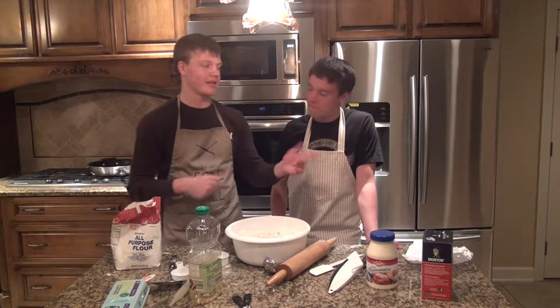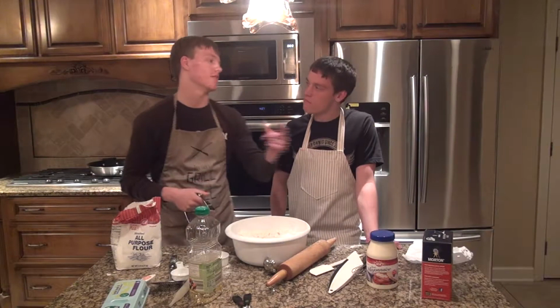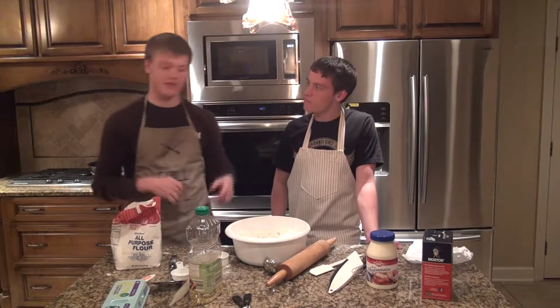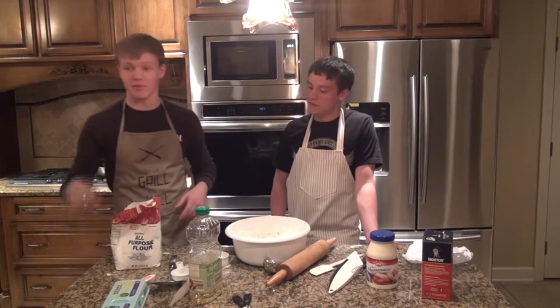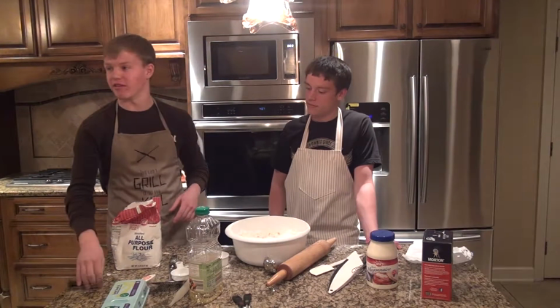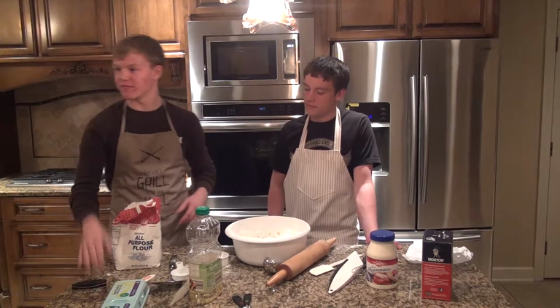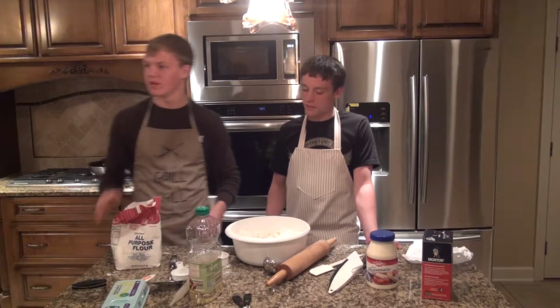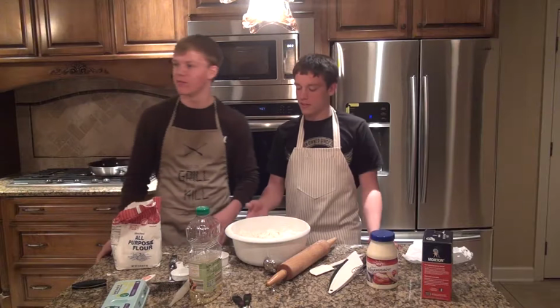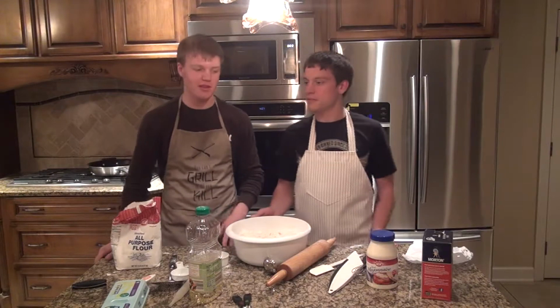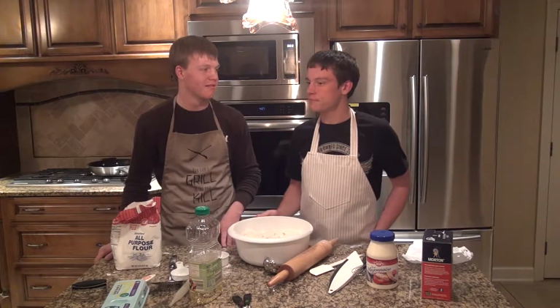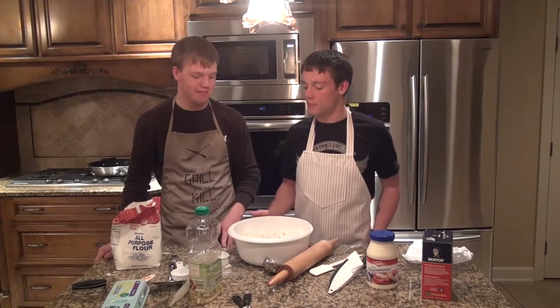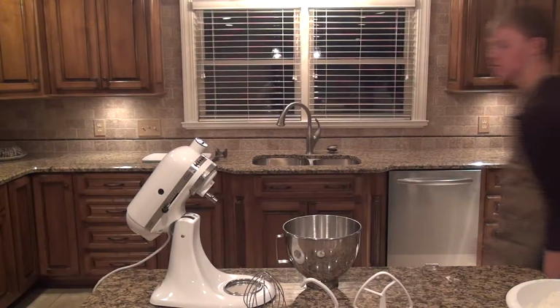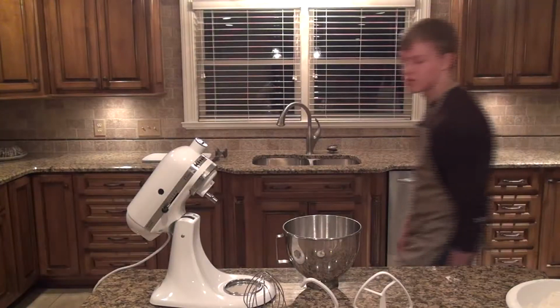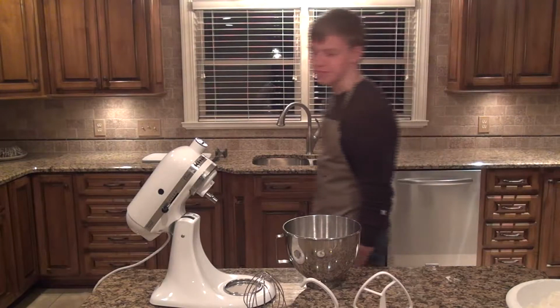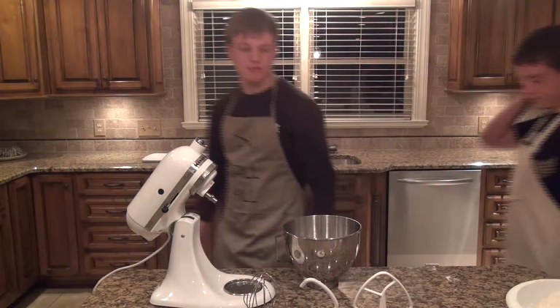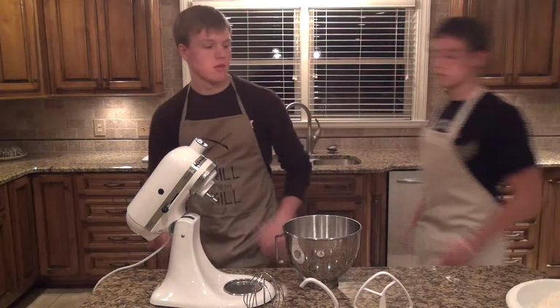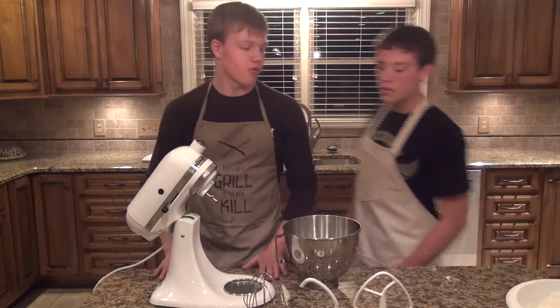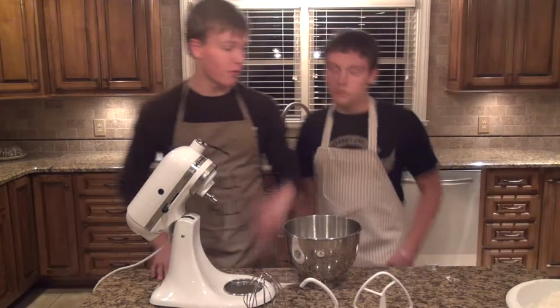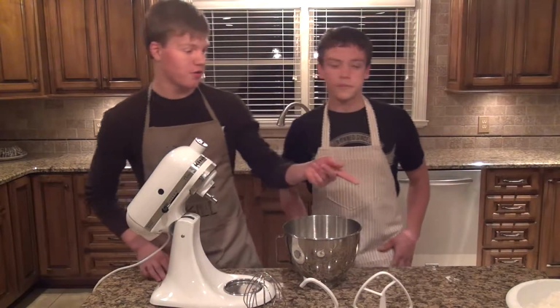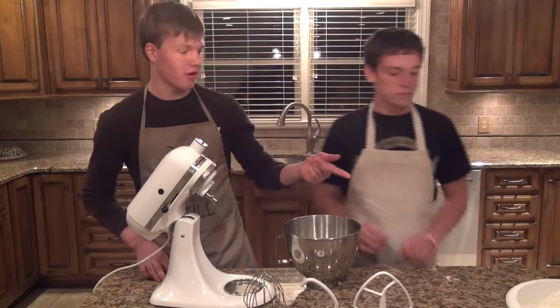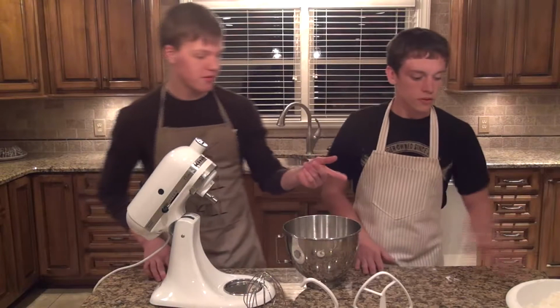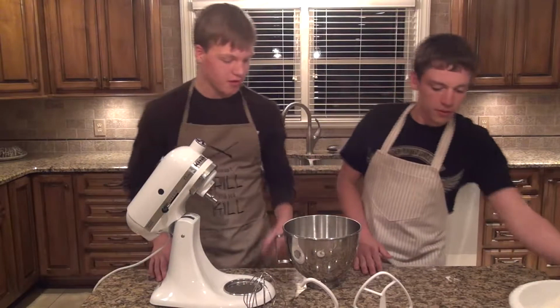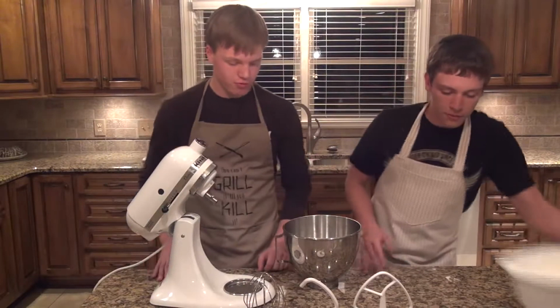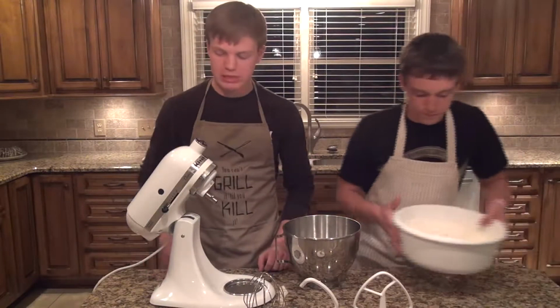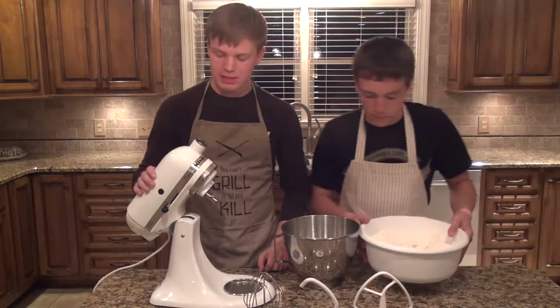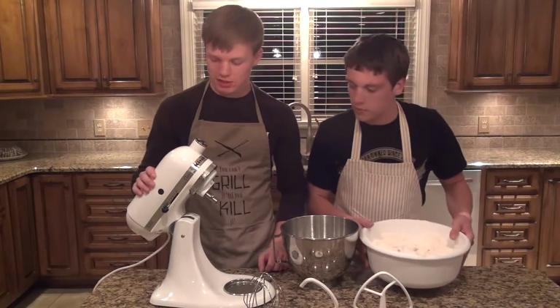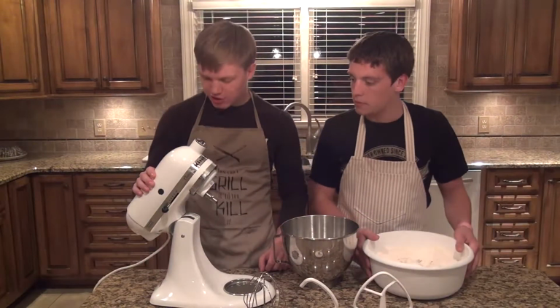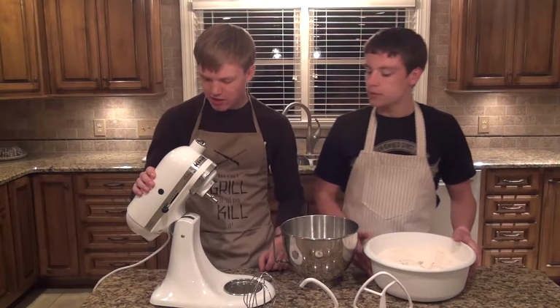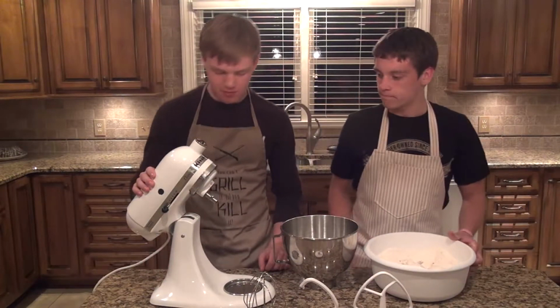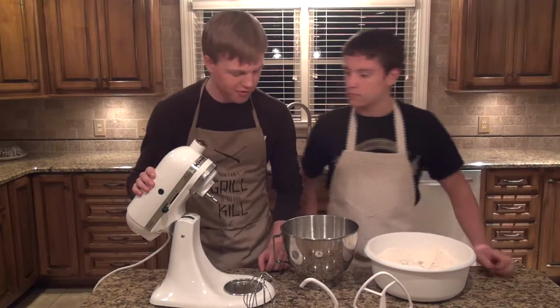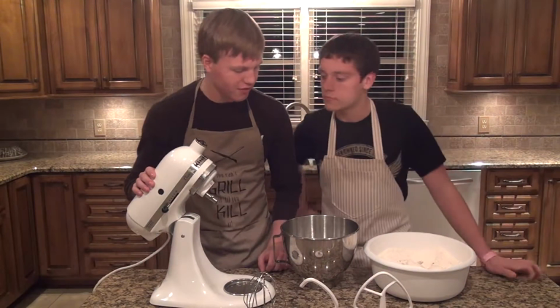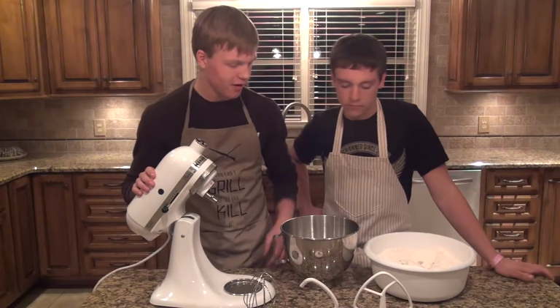We take it to the blender thing. The blendy thing. Yep. Alright, we're going to run our recipe here through this KitchenAid Master Blaster.